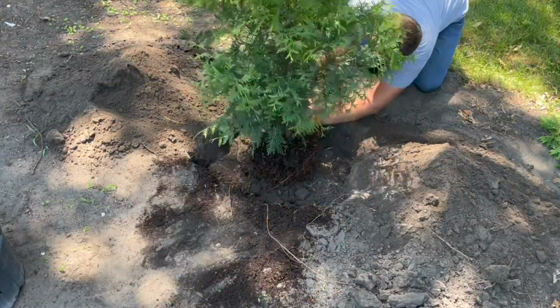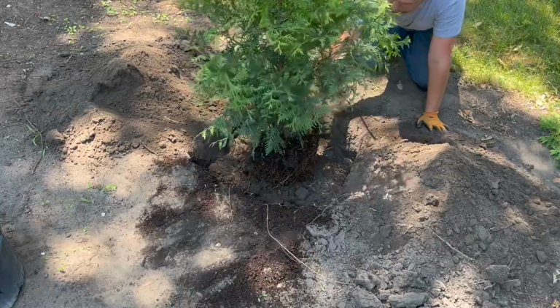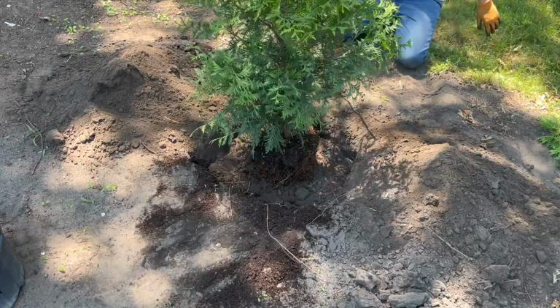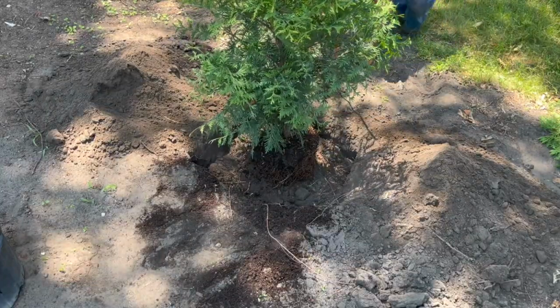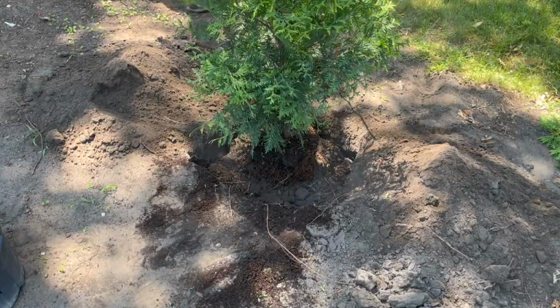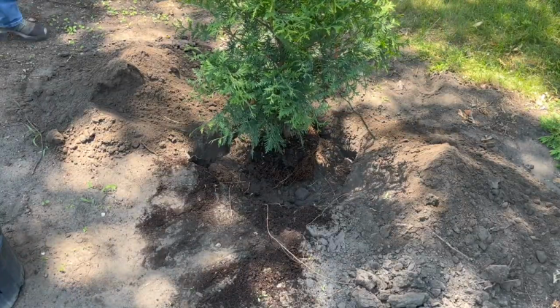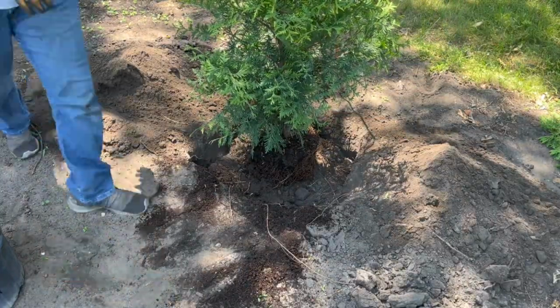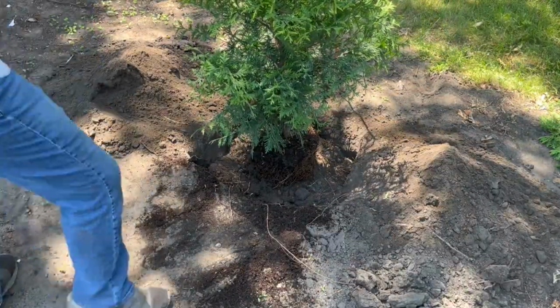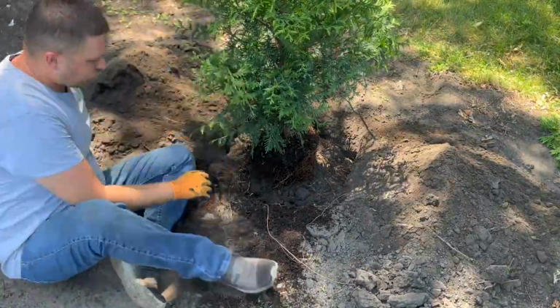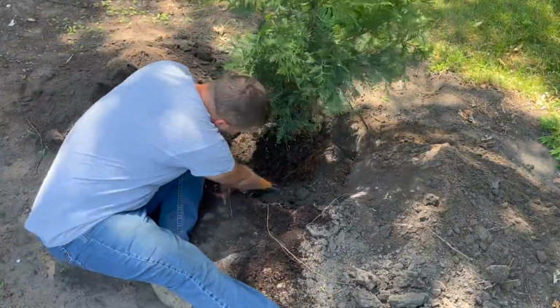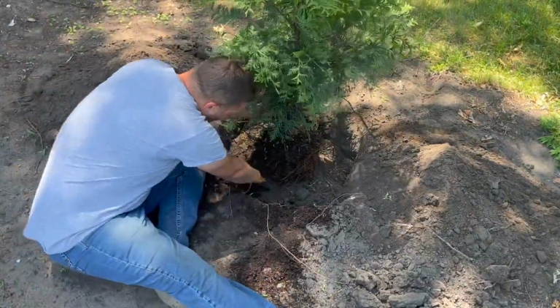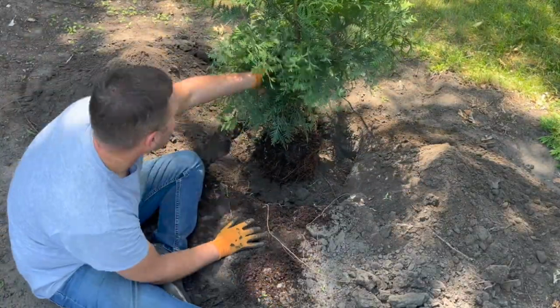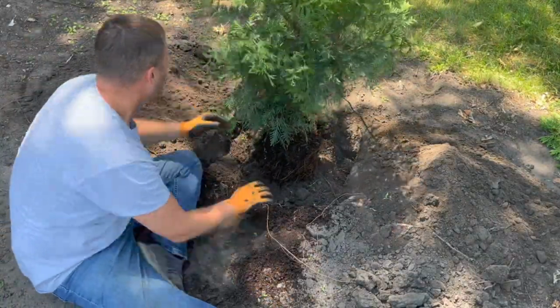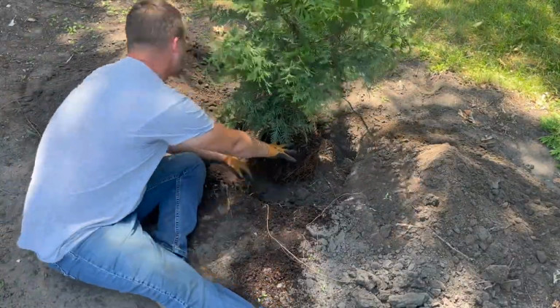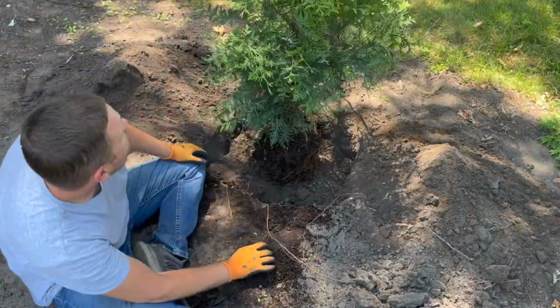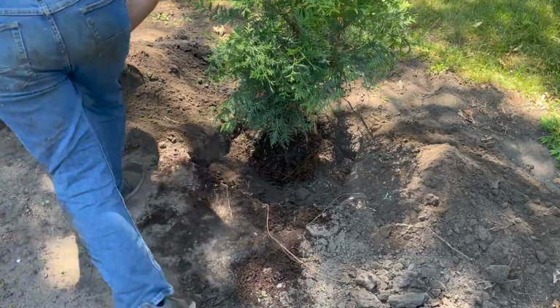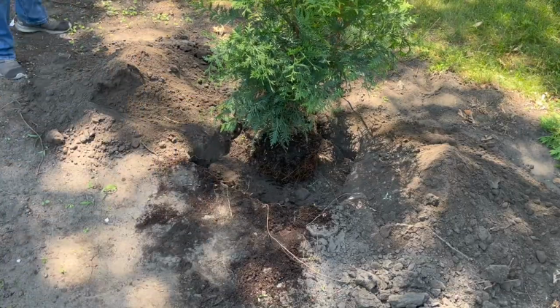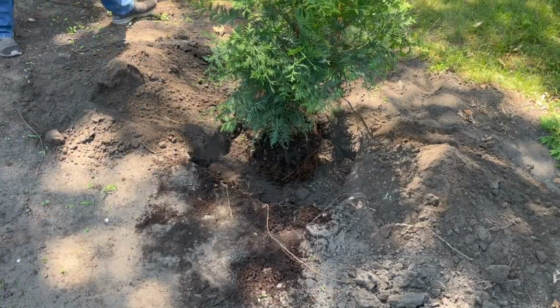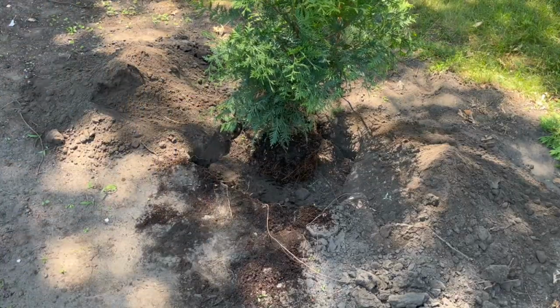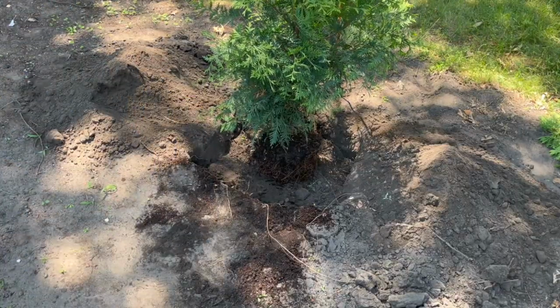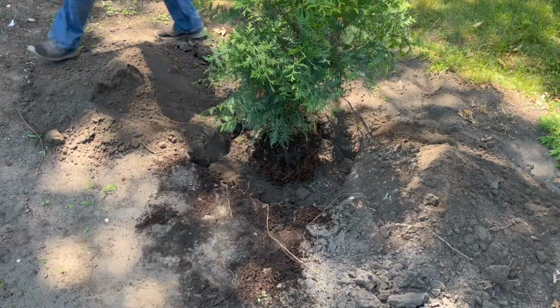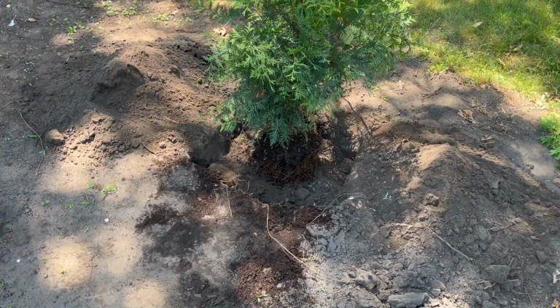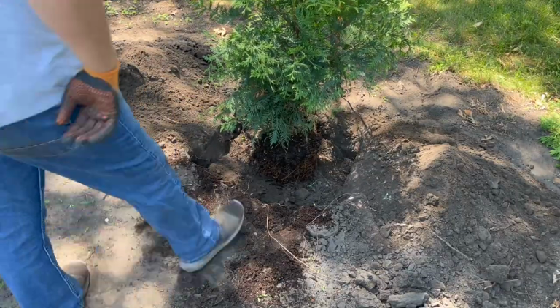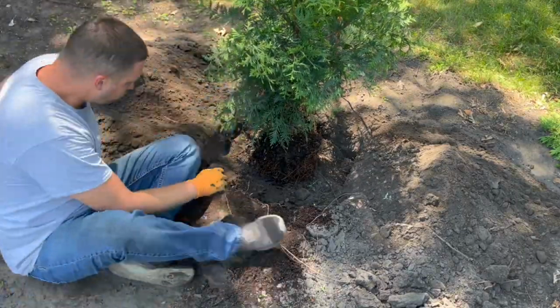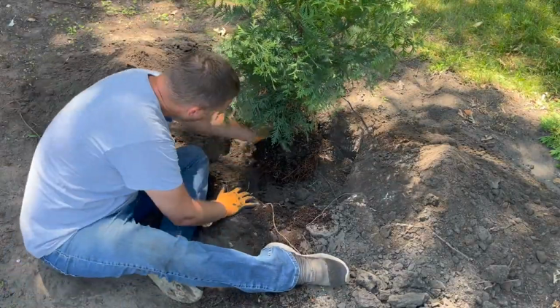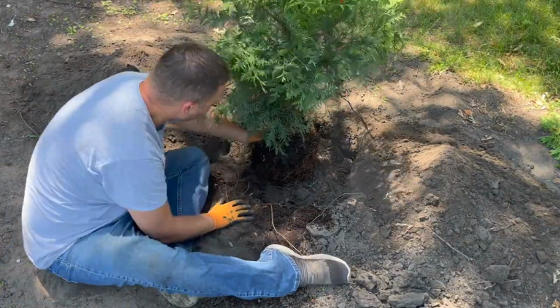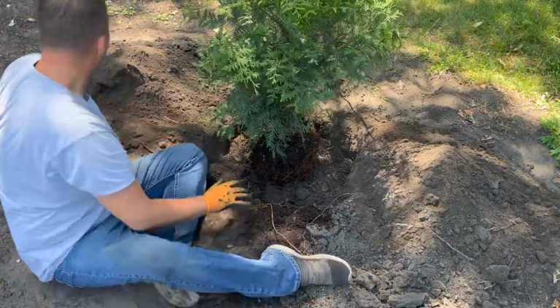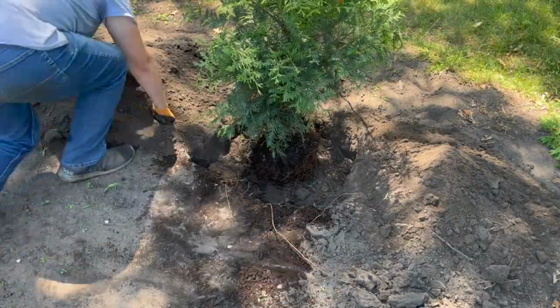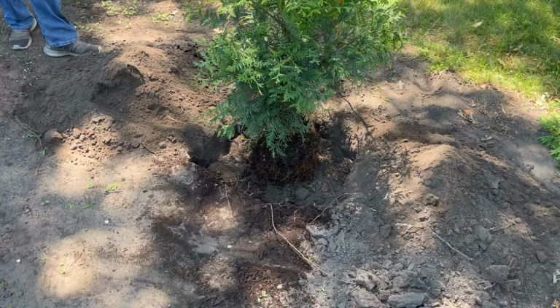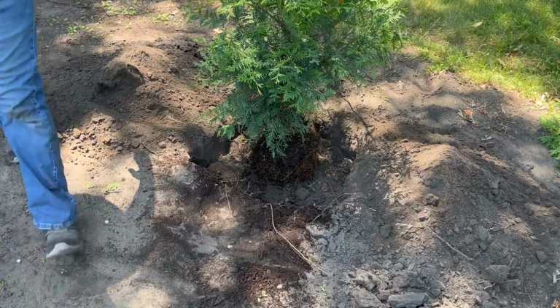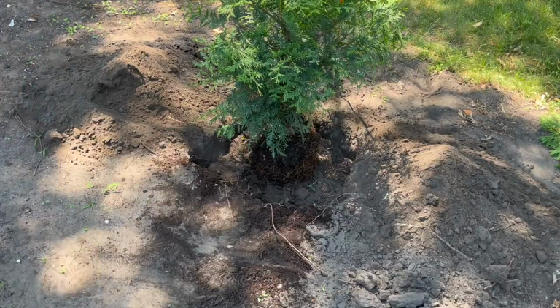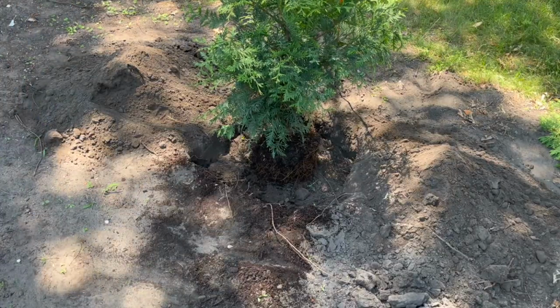Once the tree was in the hole, I used handfuls of dirt under and around the root ball to adjust the tree so that it would be standing straight up. Make sure to check from both sides that your main leader is straight, because you only get to do this once.